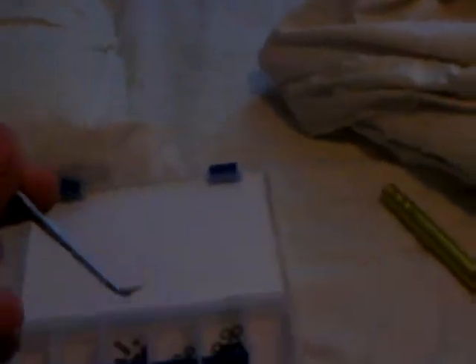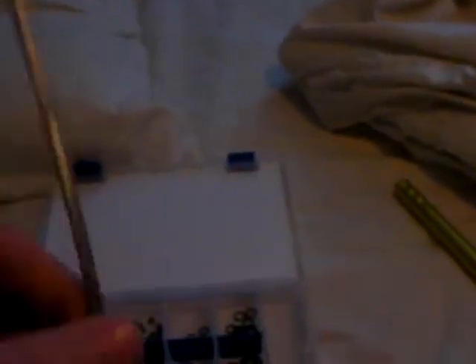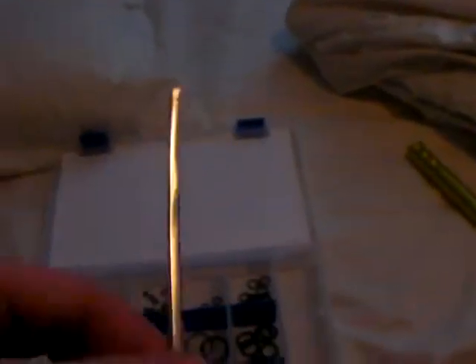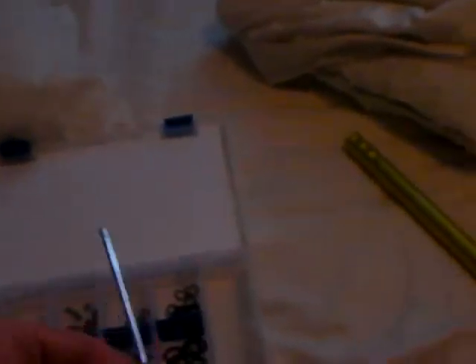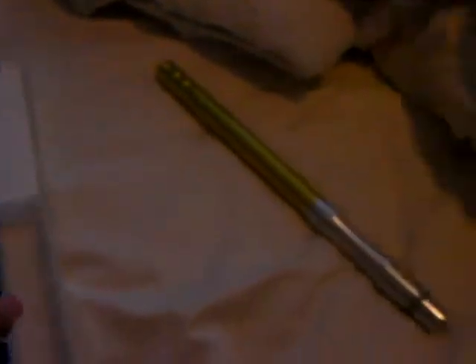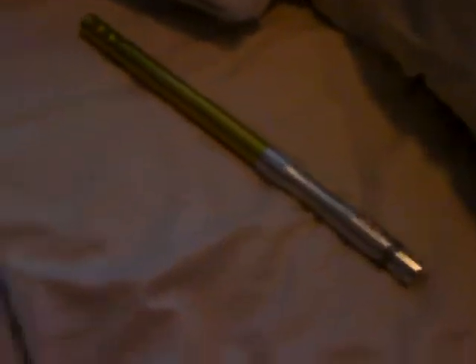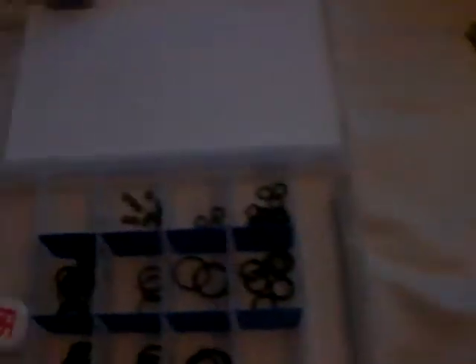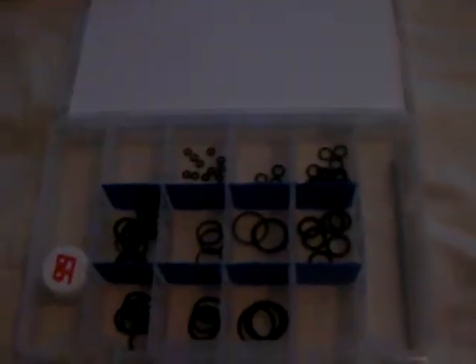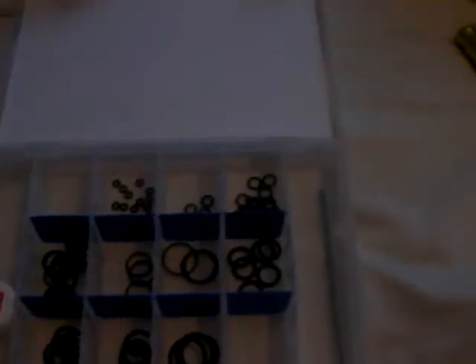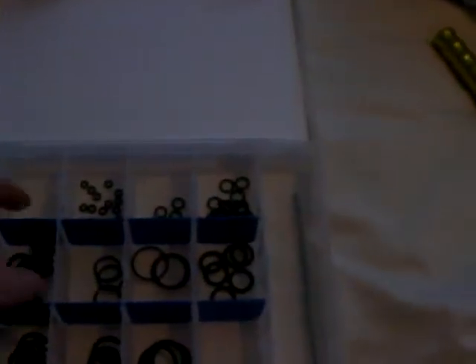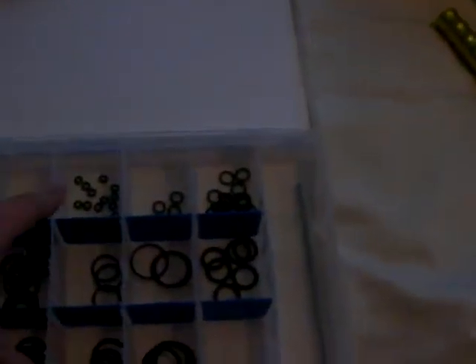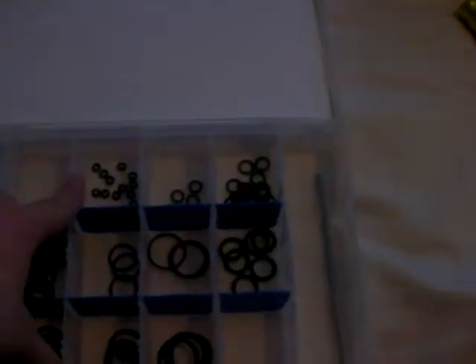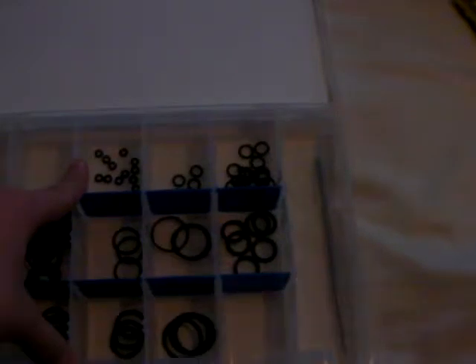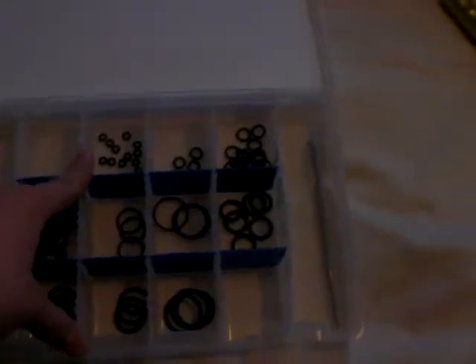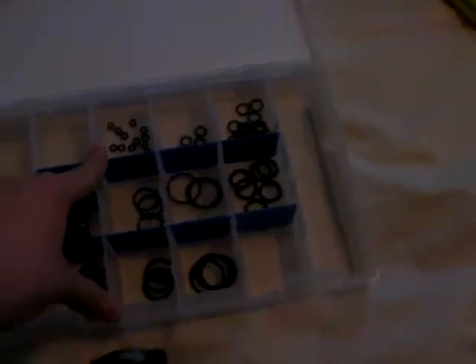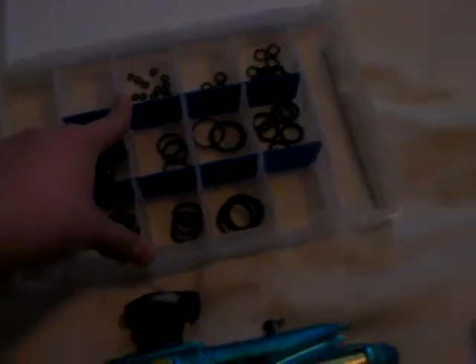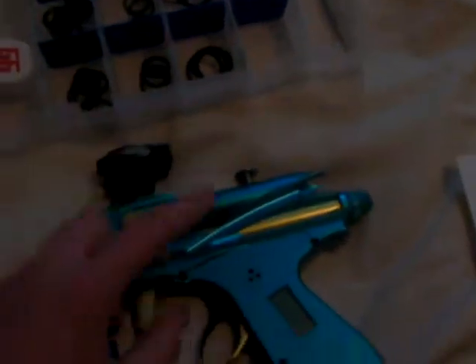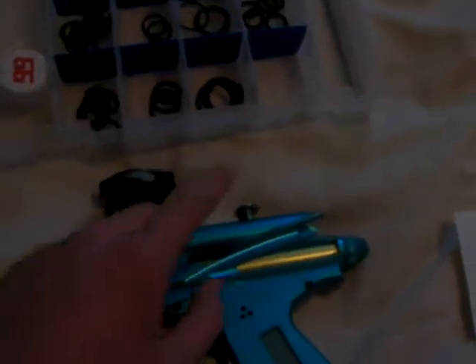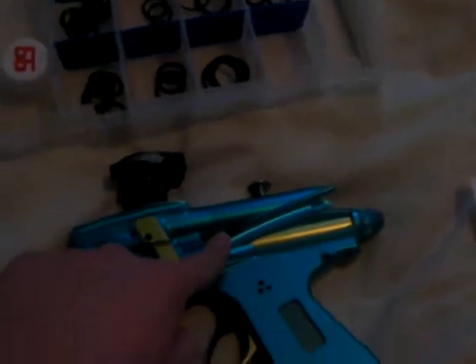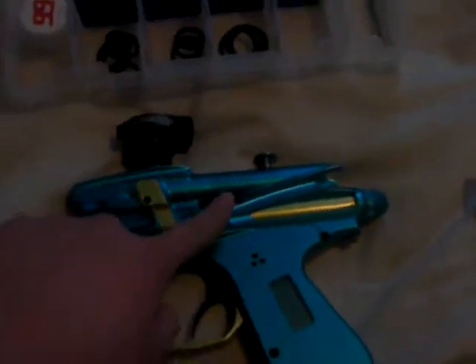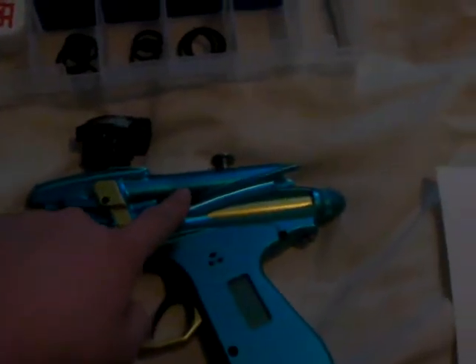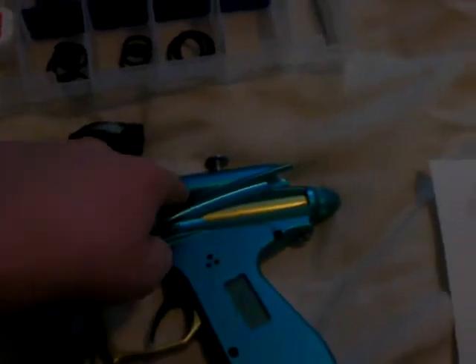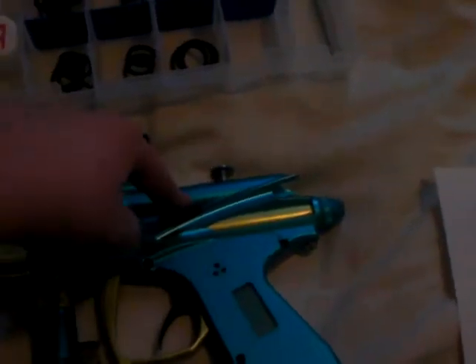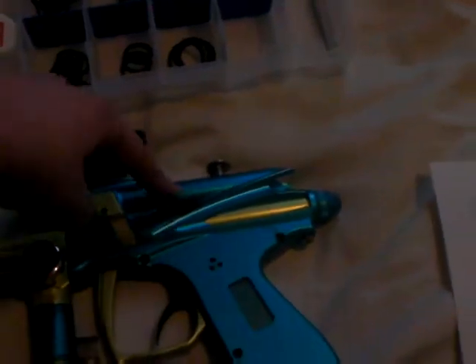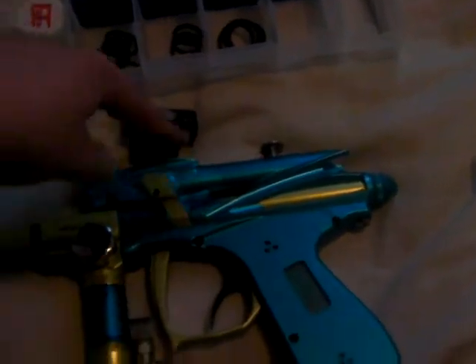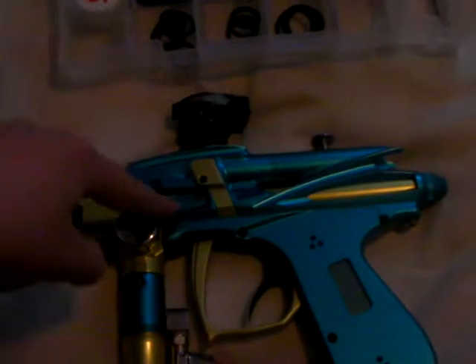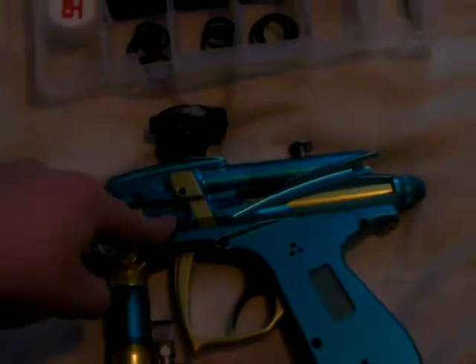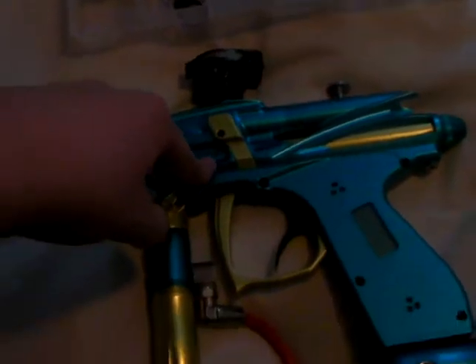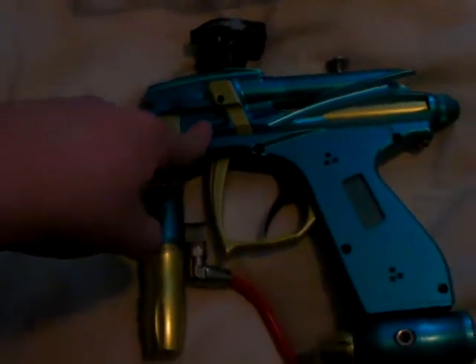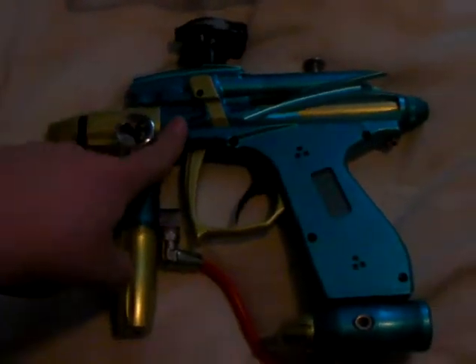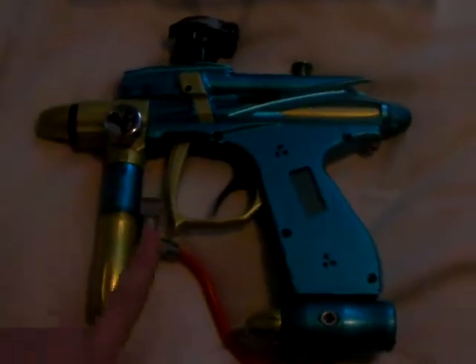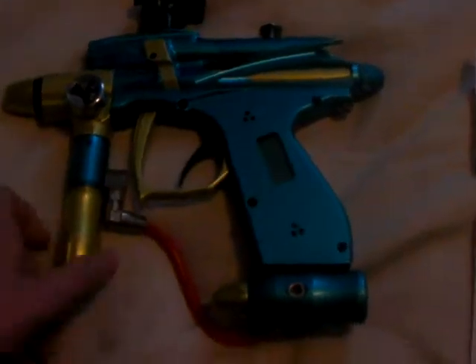O-ring pick. The only ones that have been used are one for the bolt and one for the pop. That's about it.